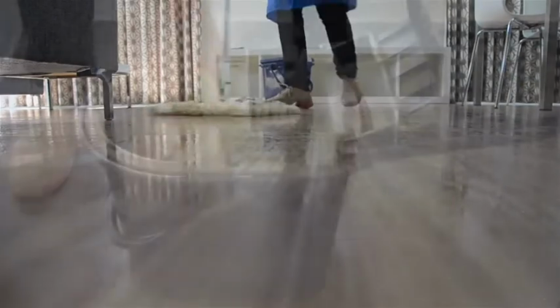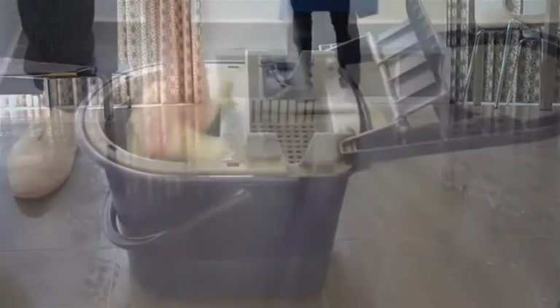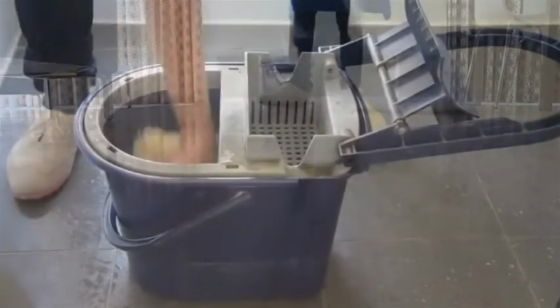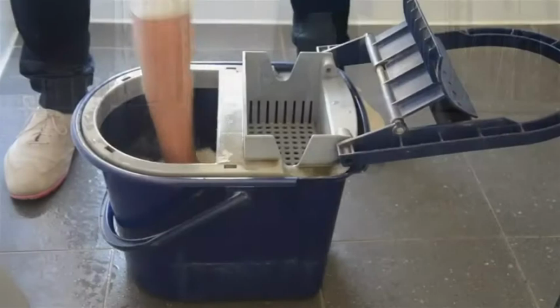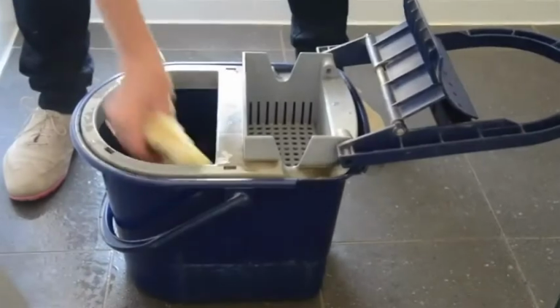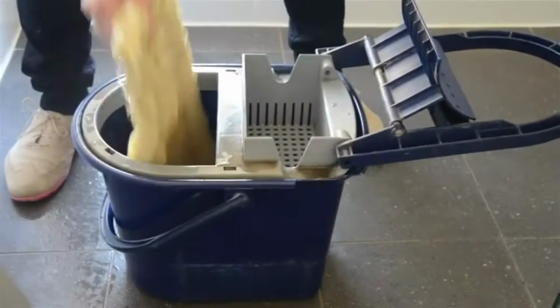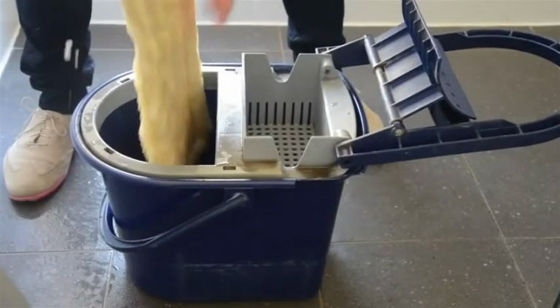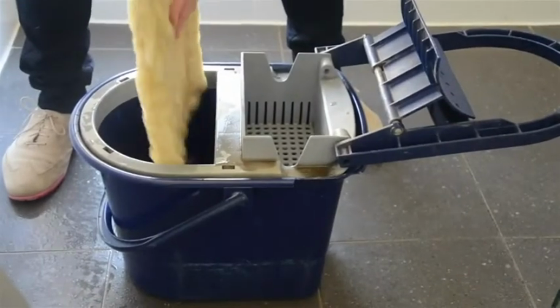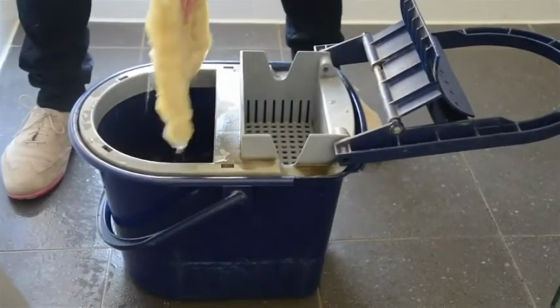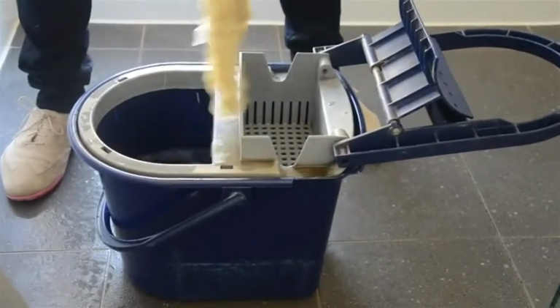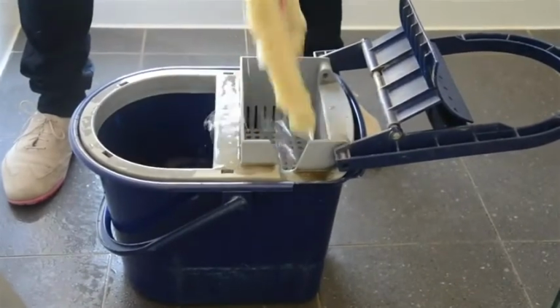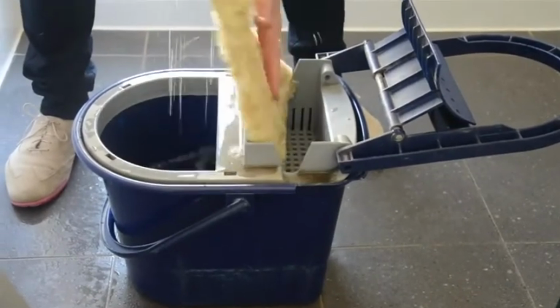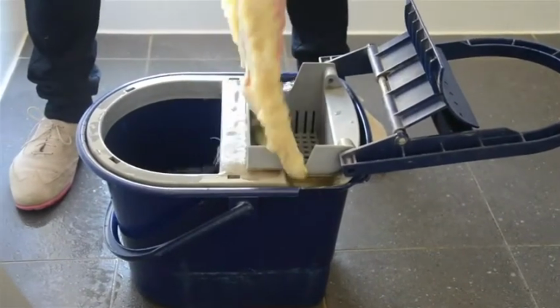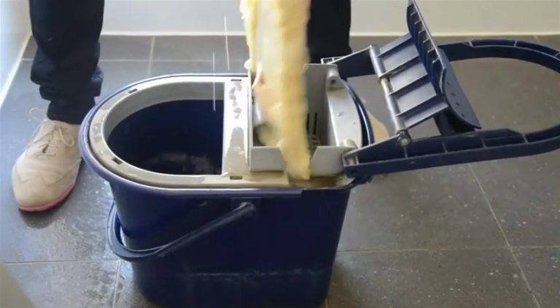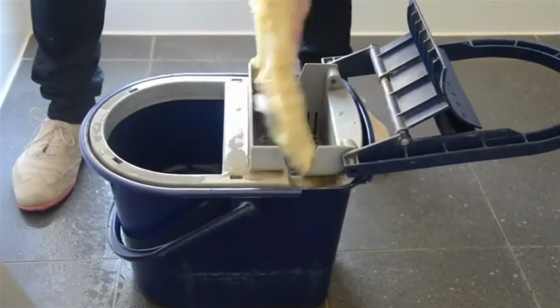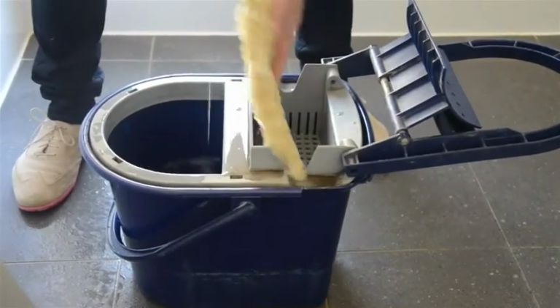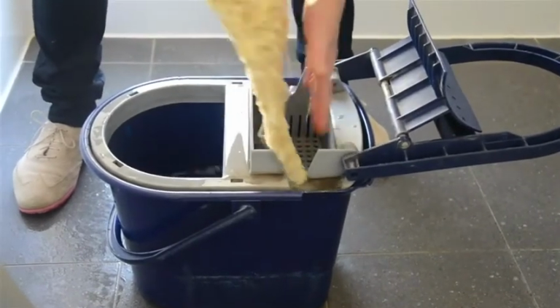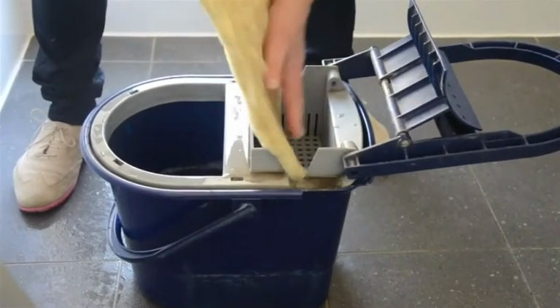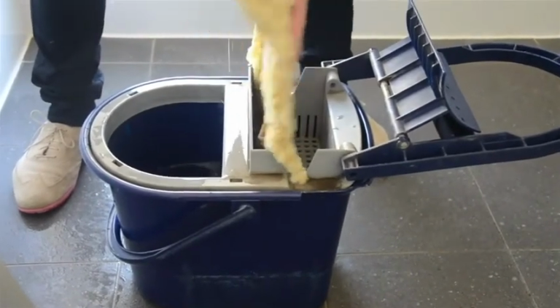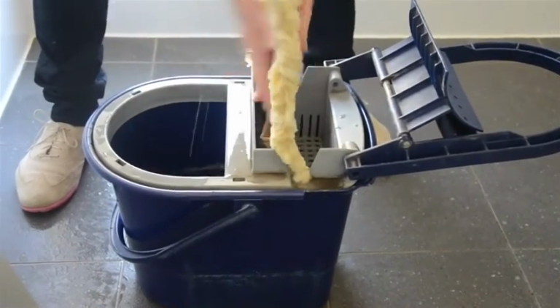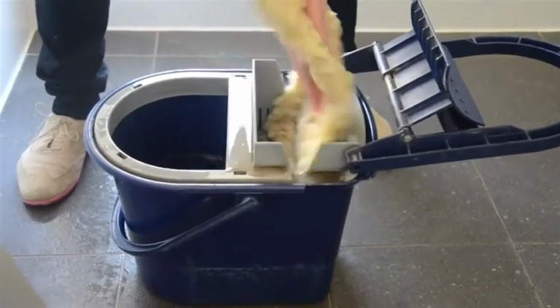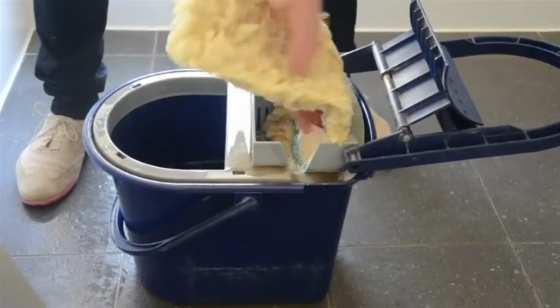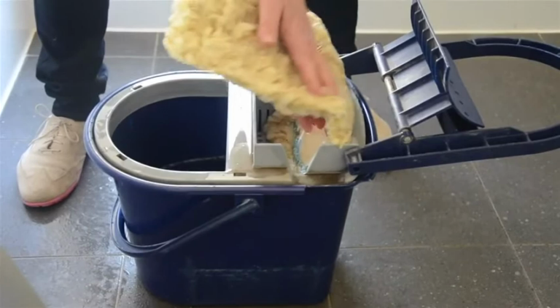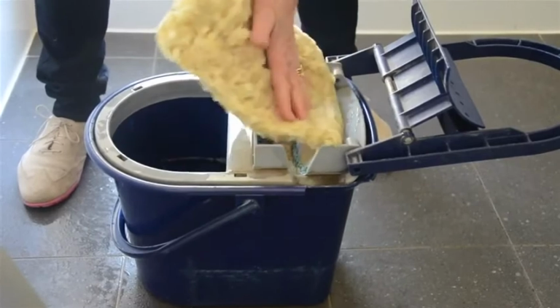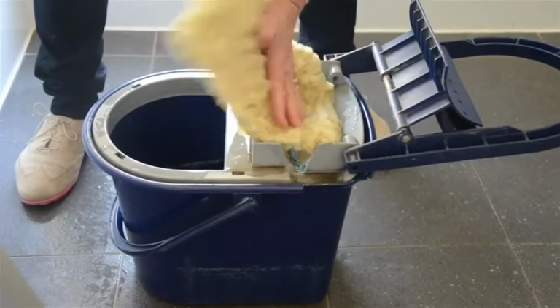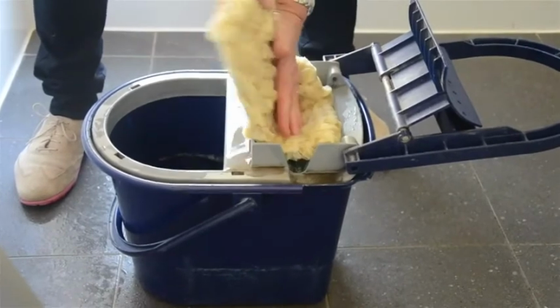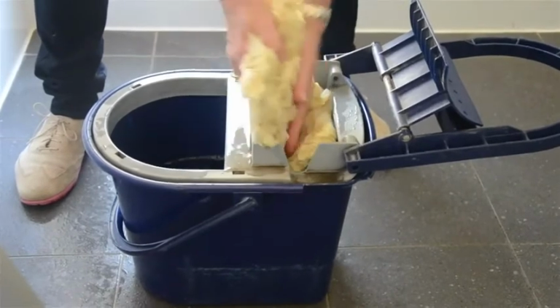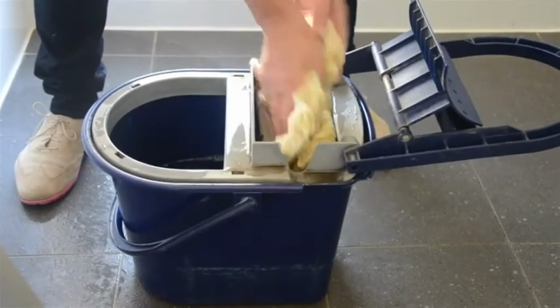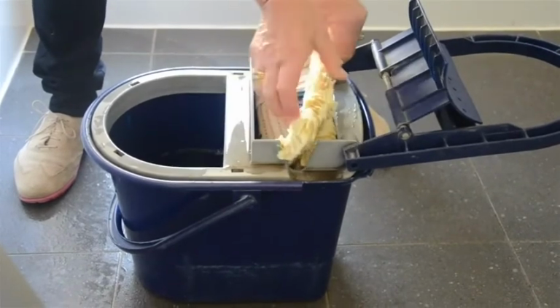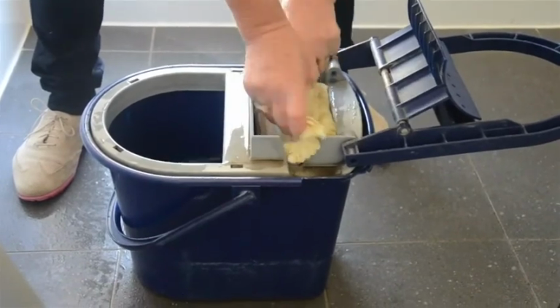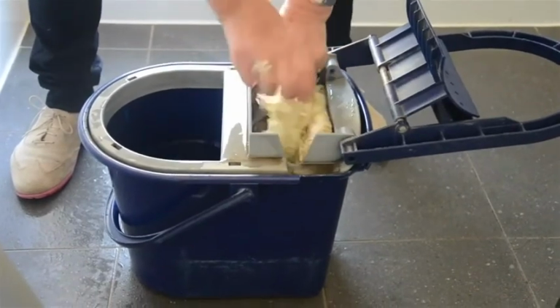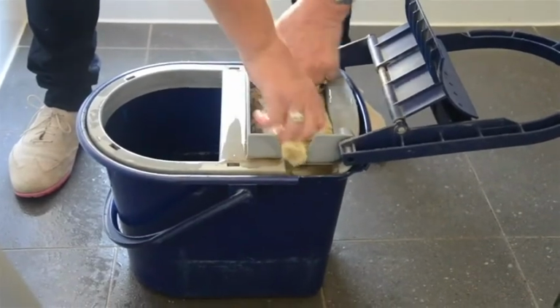When we squeeze the green floor pad — which is a multi-purpose floor pad used for all the floors throughout the units — we put it into this little container.